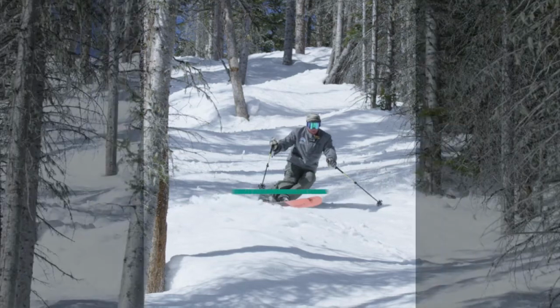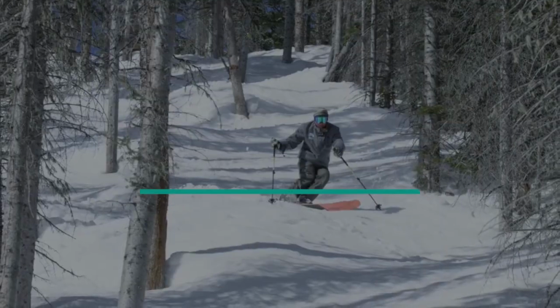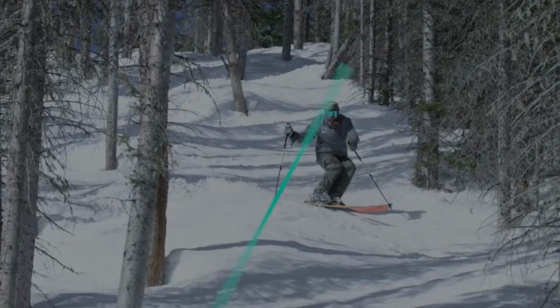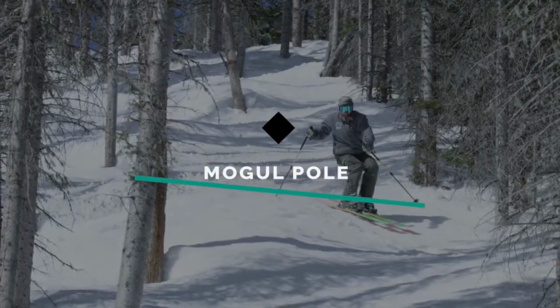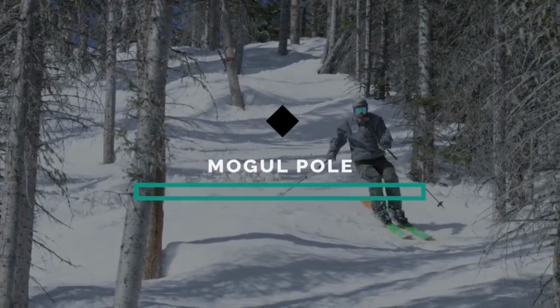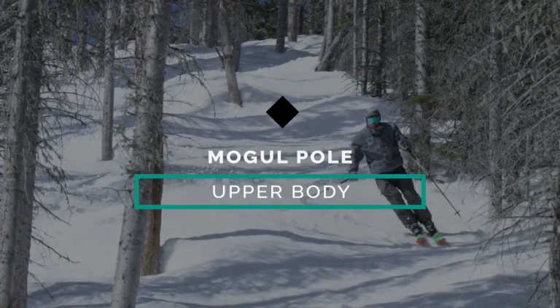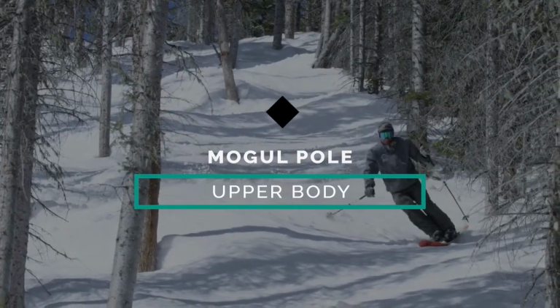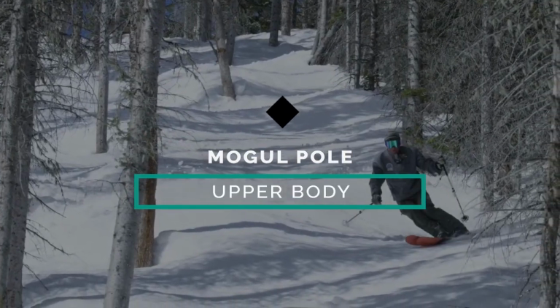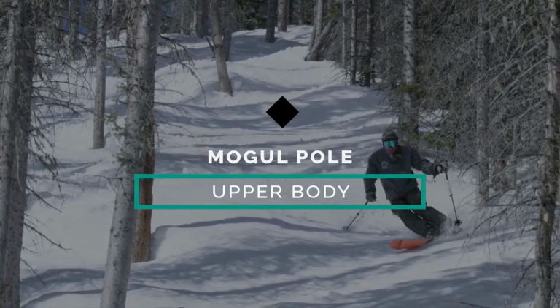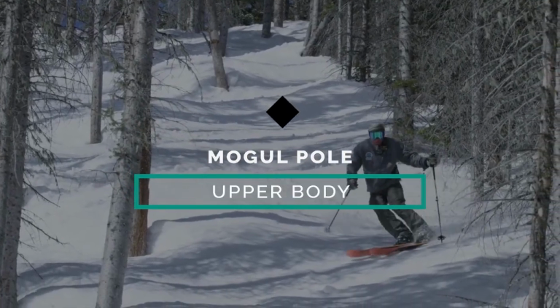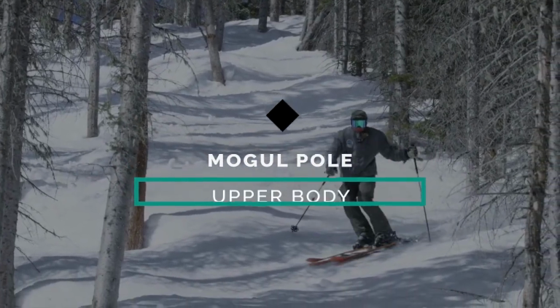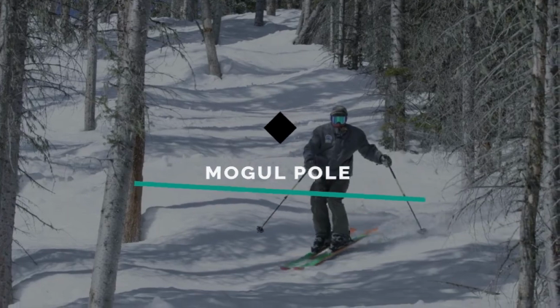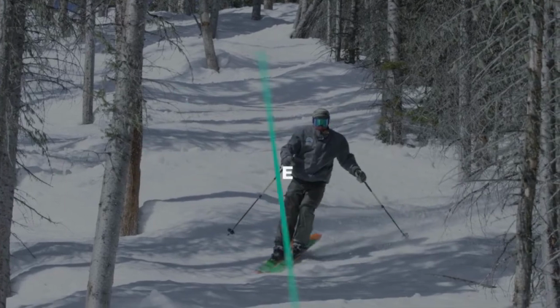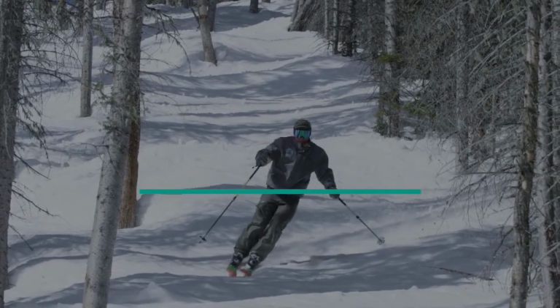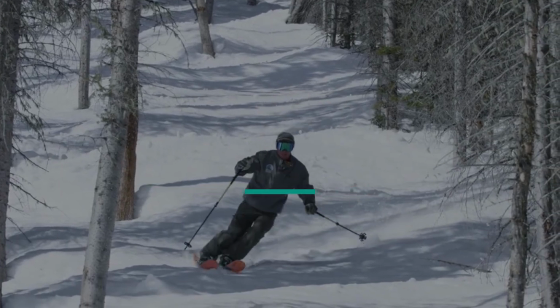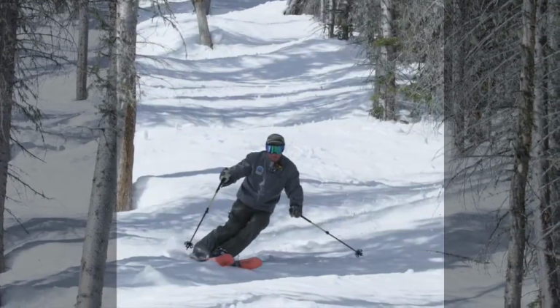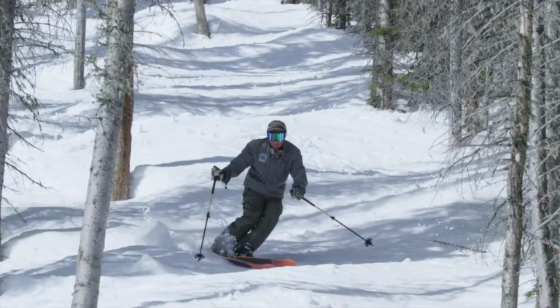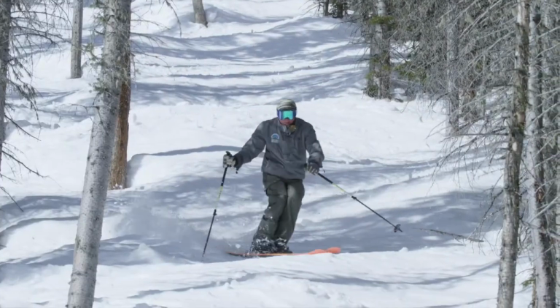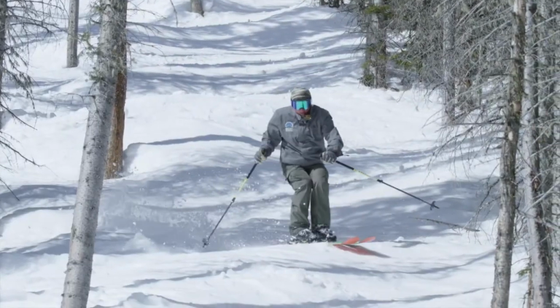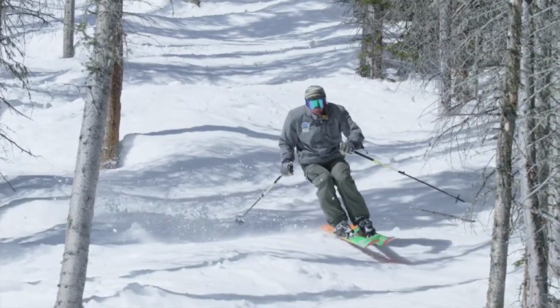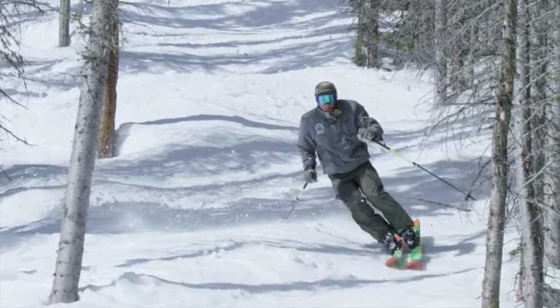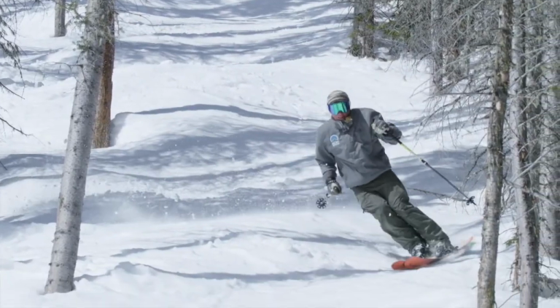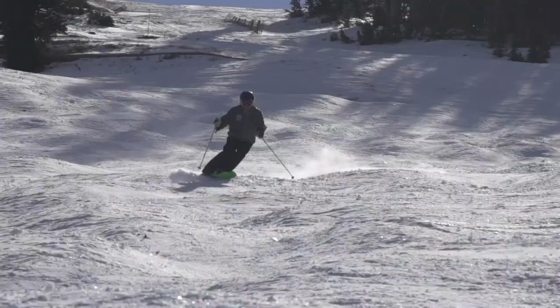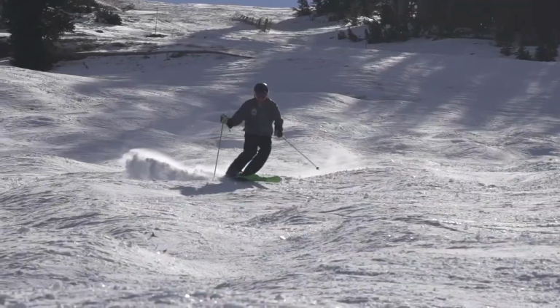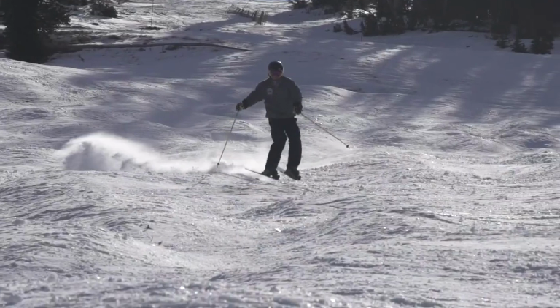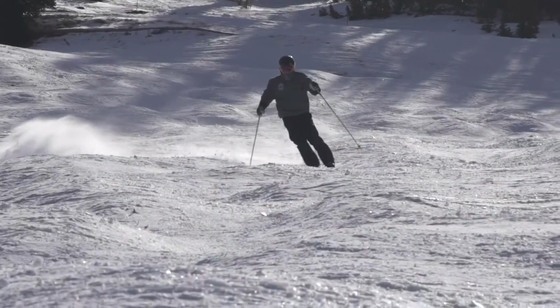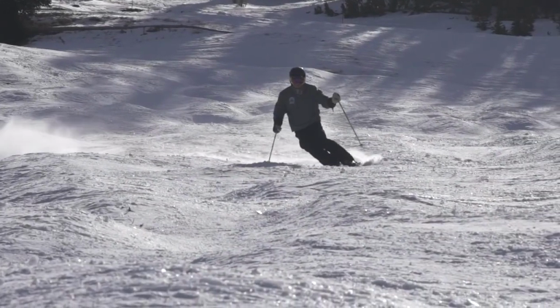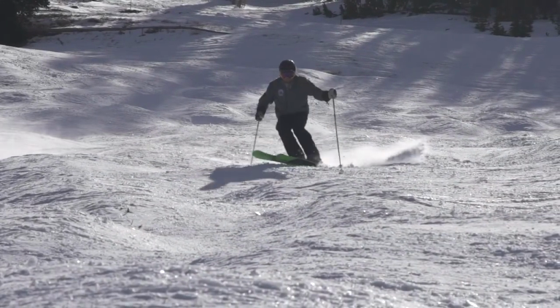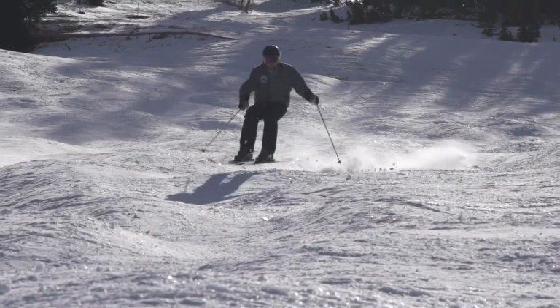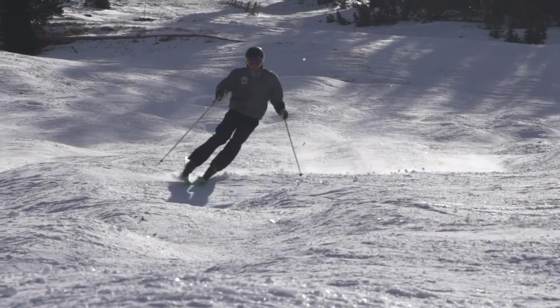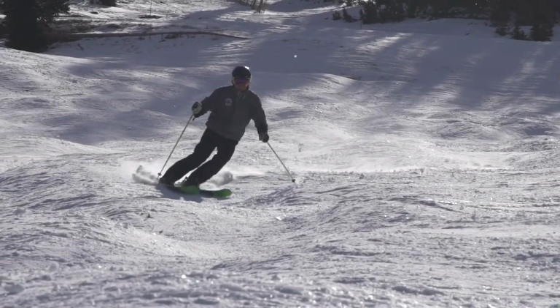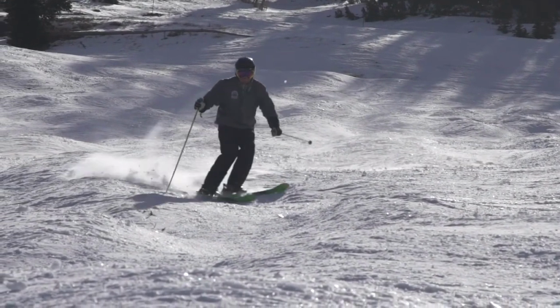Mogul Pole. The goal of this drill is to develop quick pole plants in moguls. This exercise elevates the upper body drills to a new level when you begin to ski more challenging terrain. Now we're going to see how to effectively use pole pointing in the moguls.